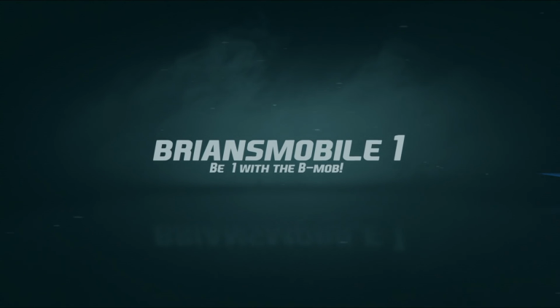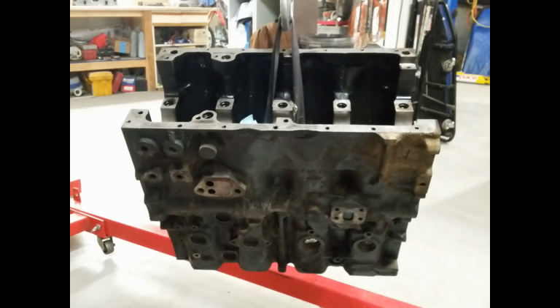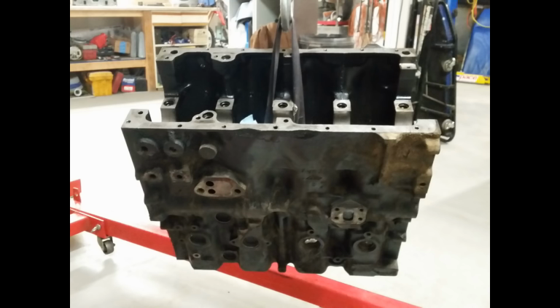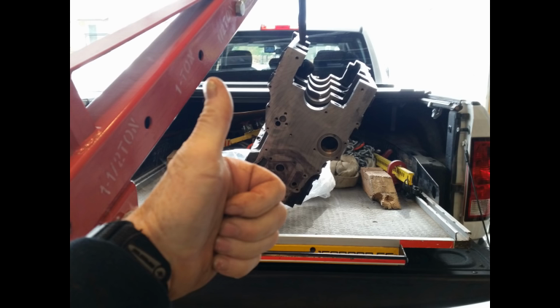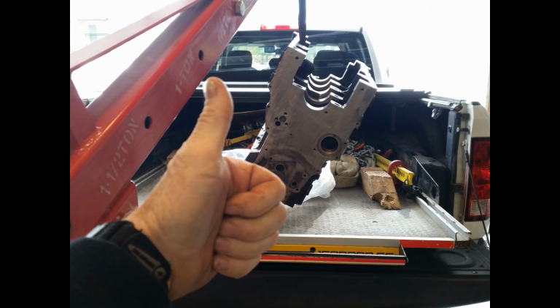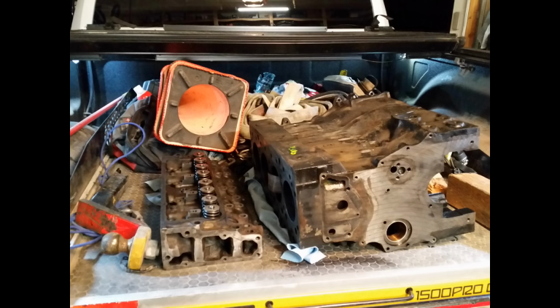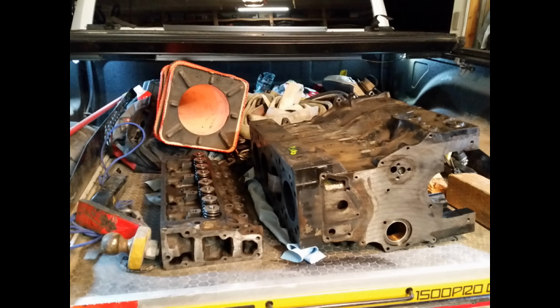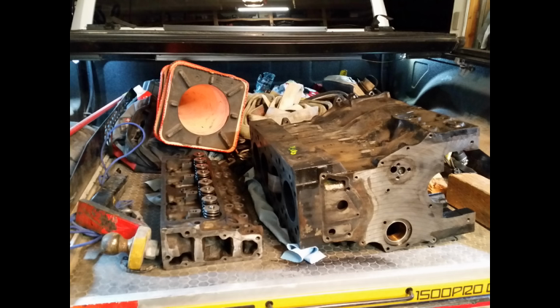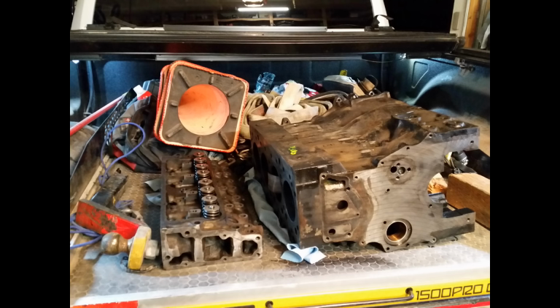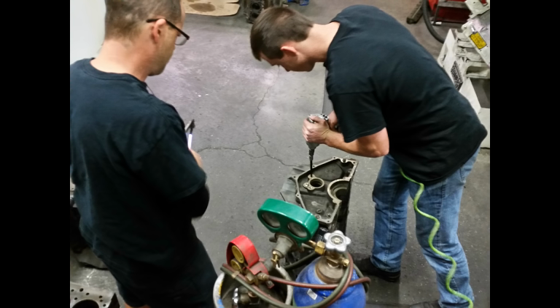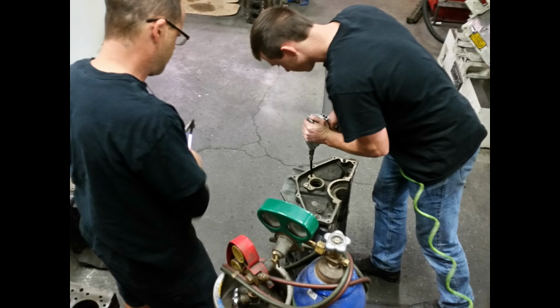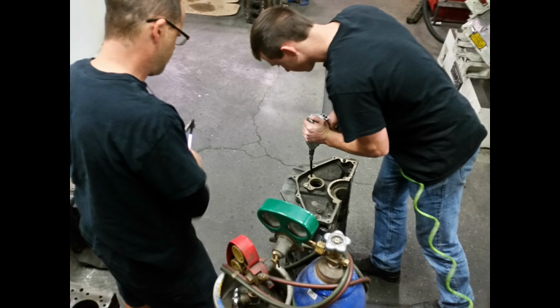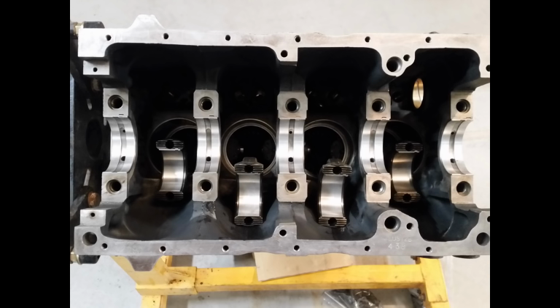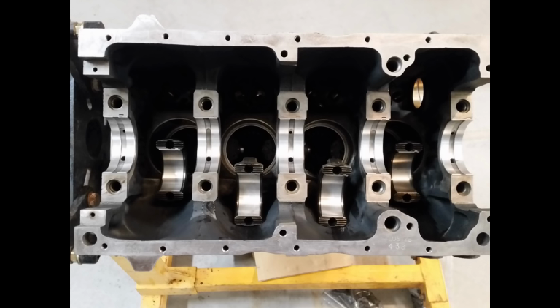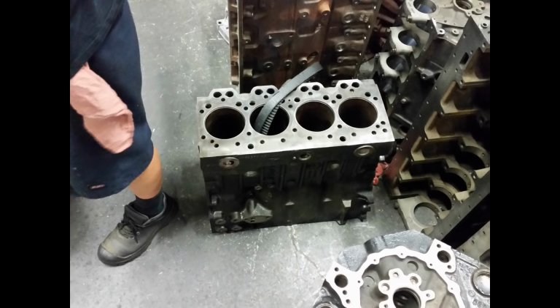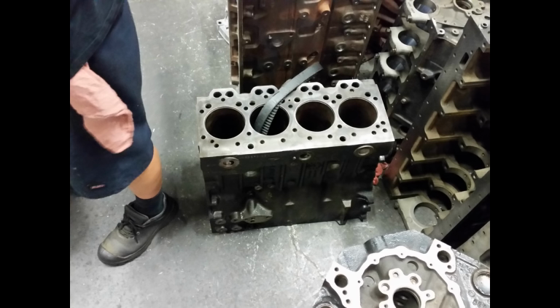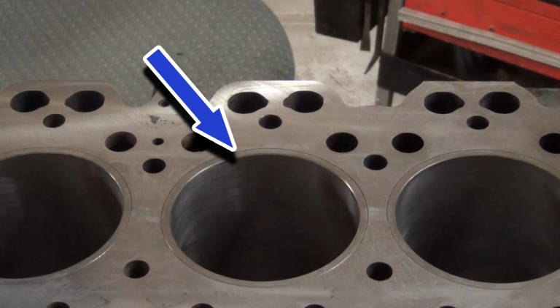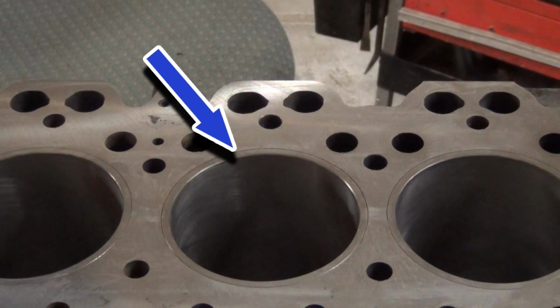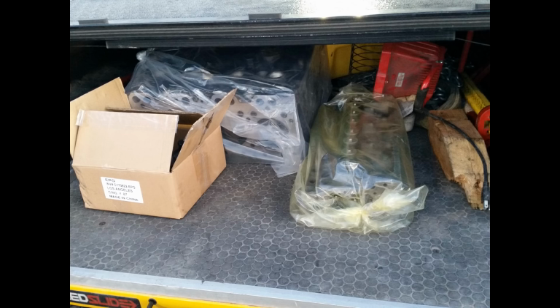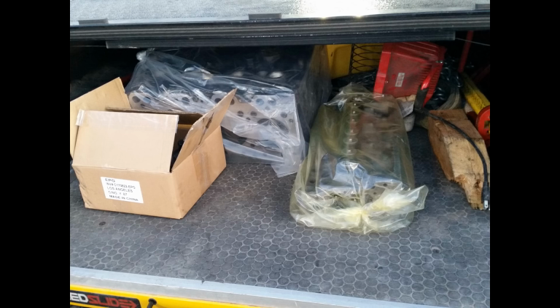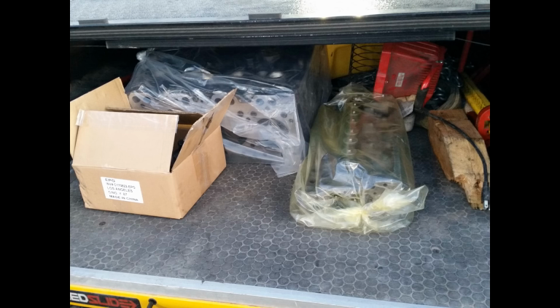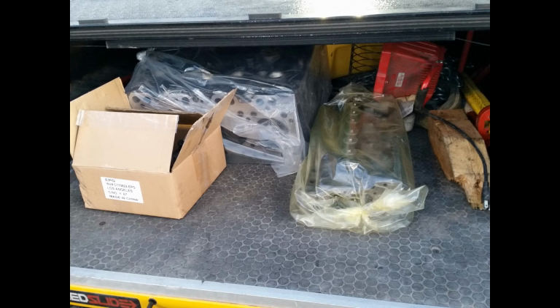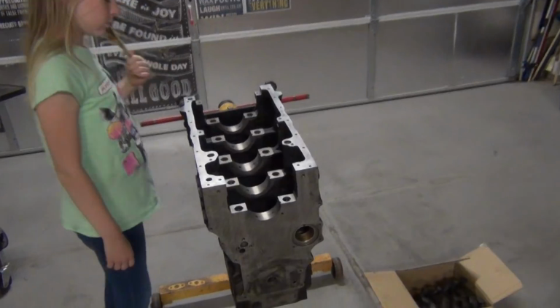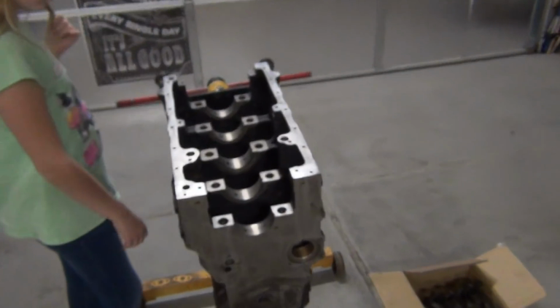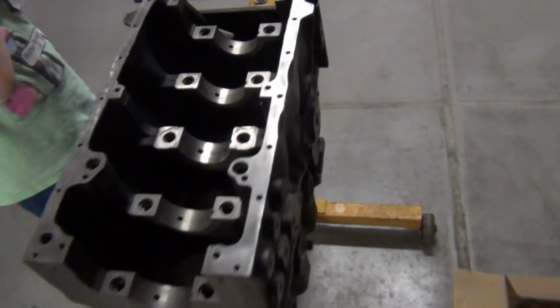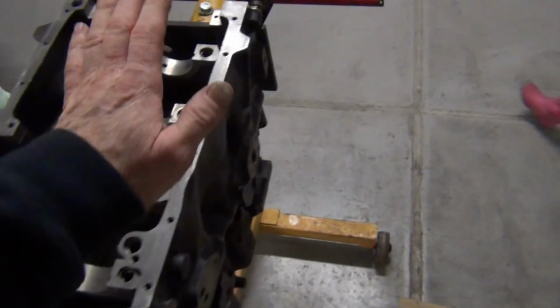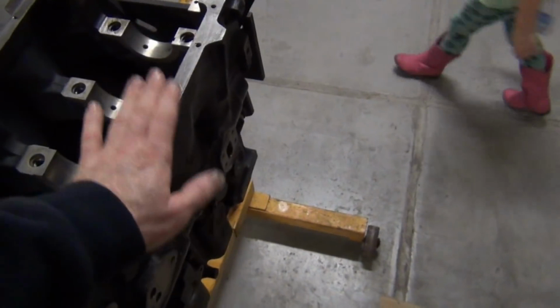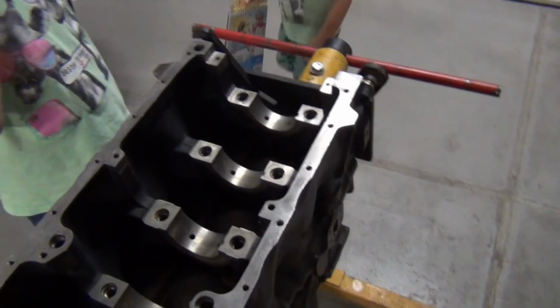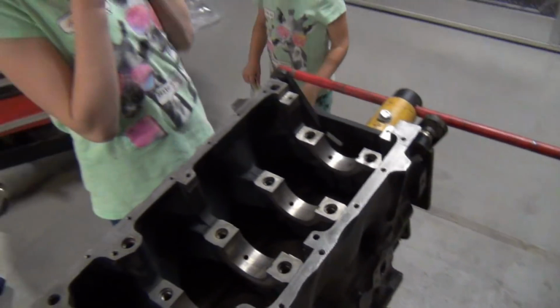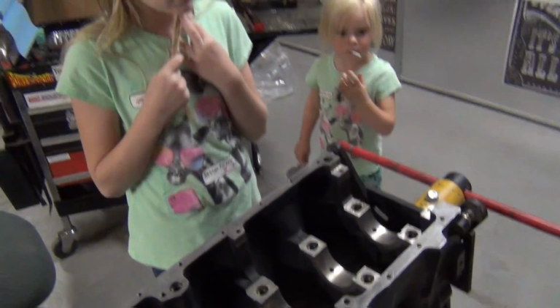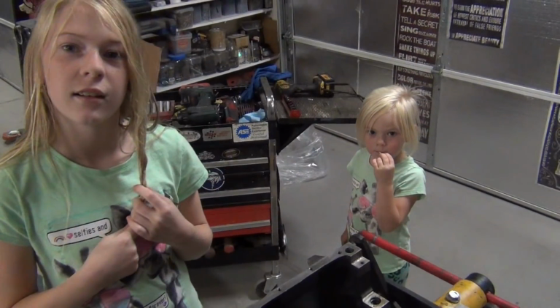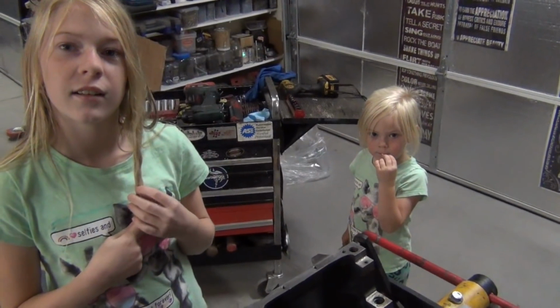With the block and the head all stripped down and looking like a rusty mess, I hauled them to the machine shop. They gave them a bath, cleaned them up, decked them, put in new sleeves, and I got them back looking like this.